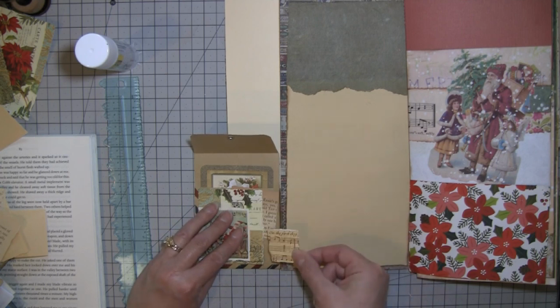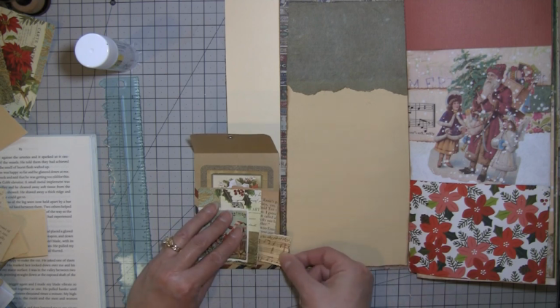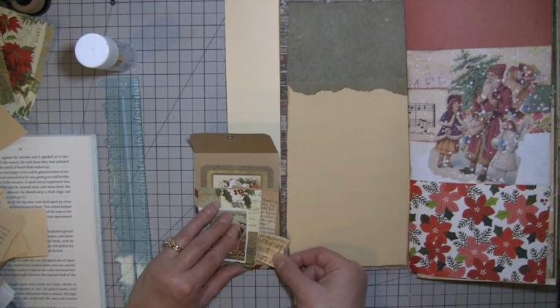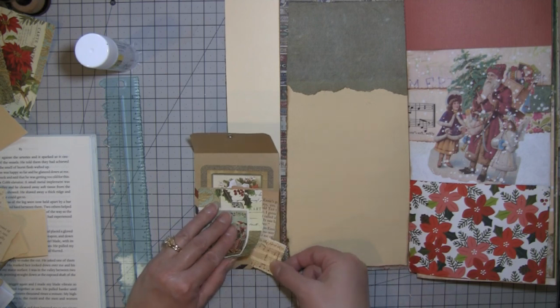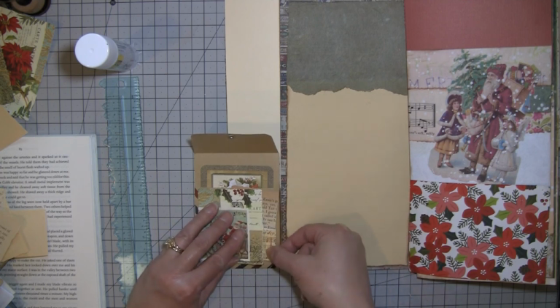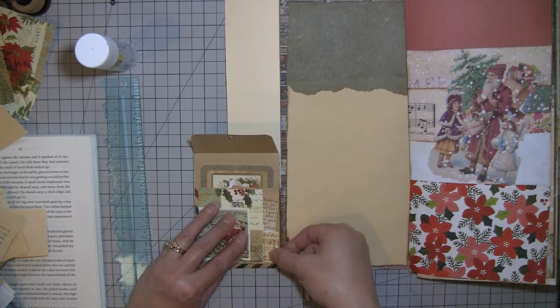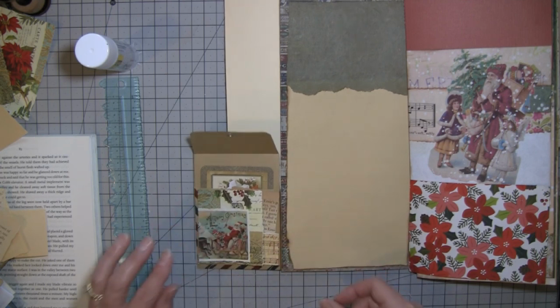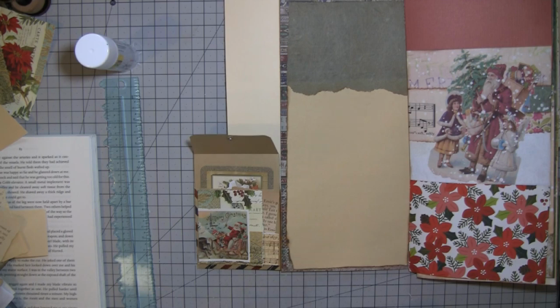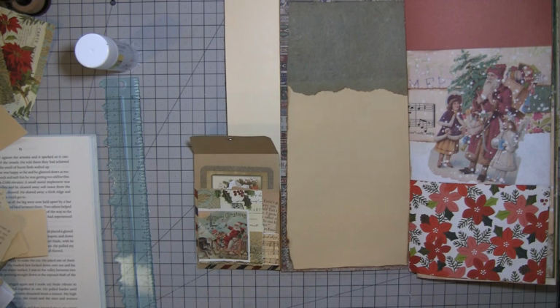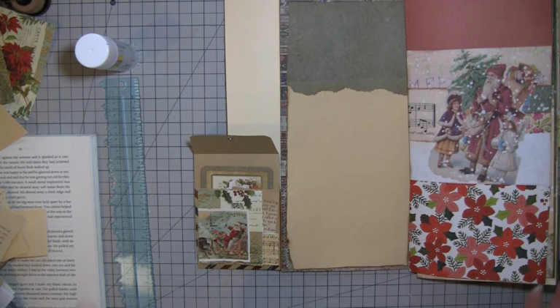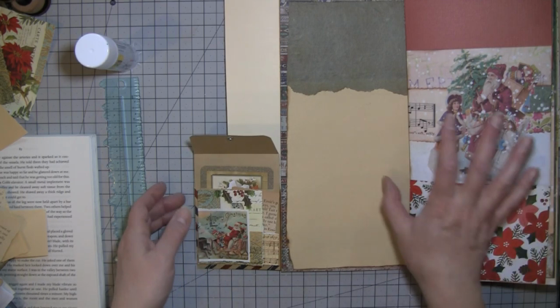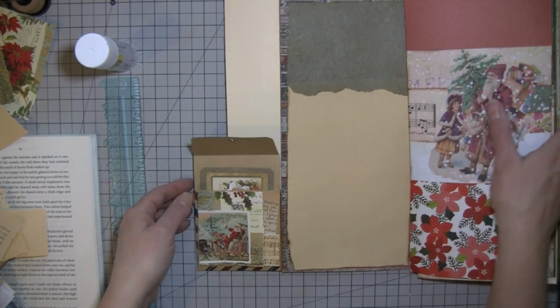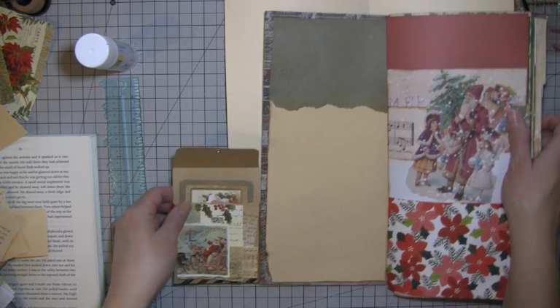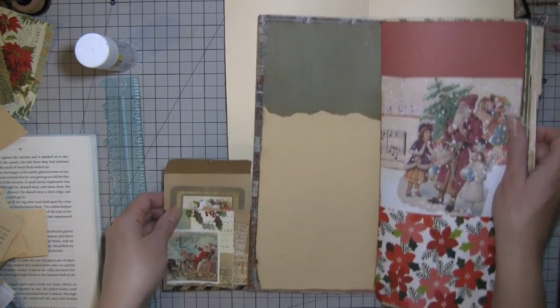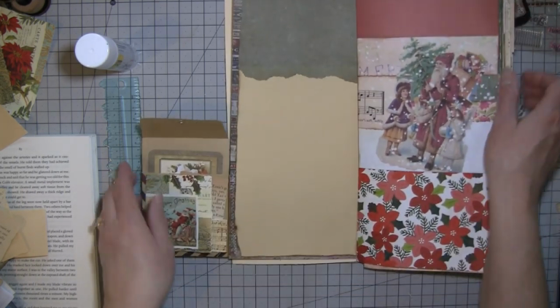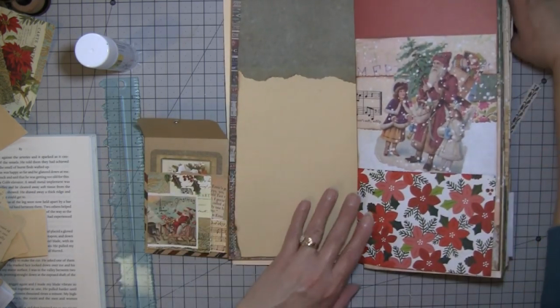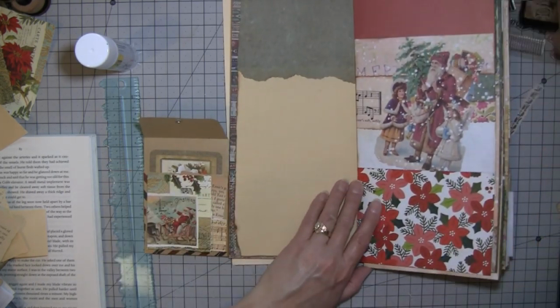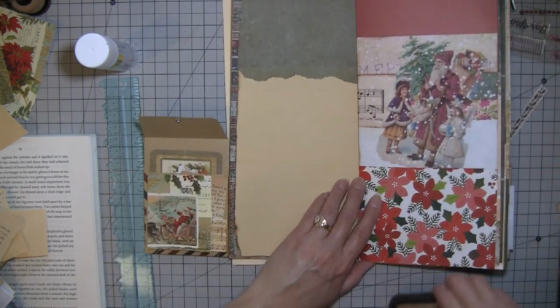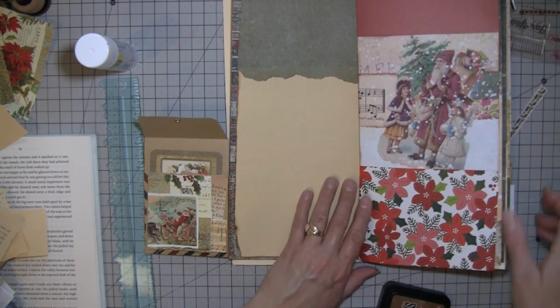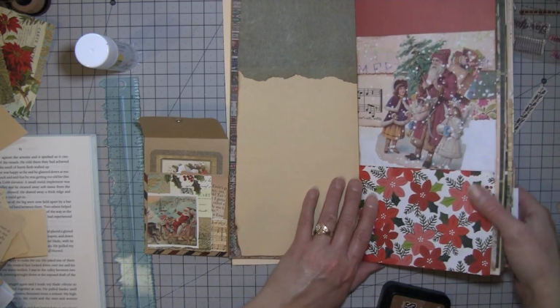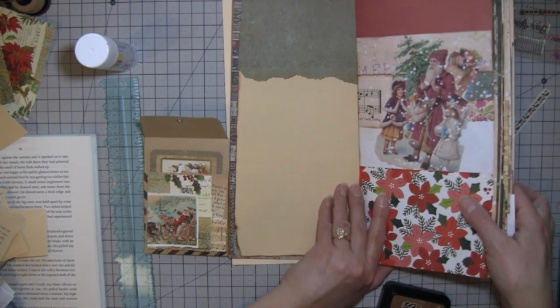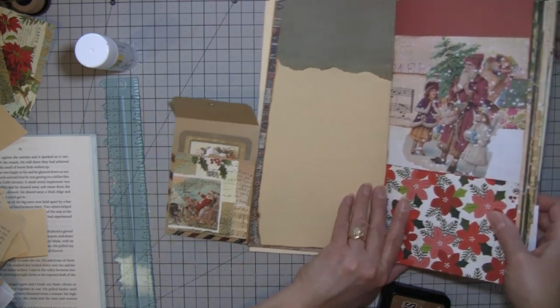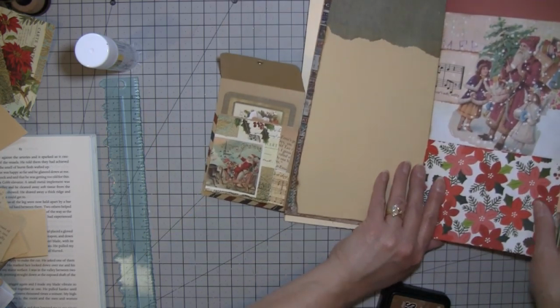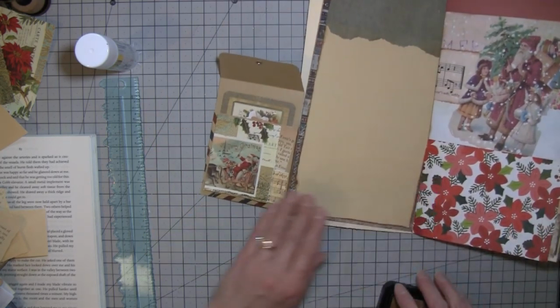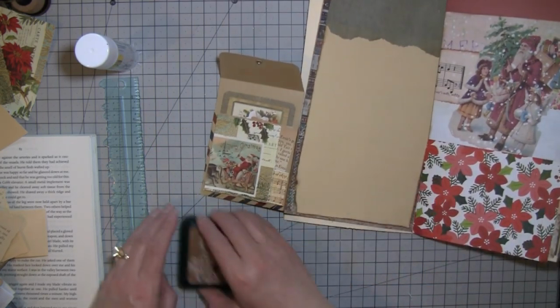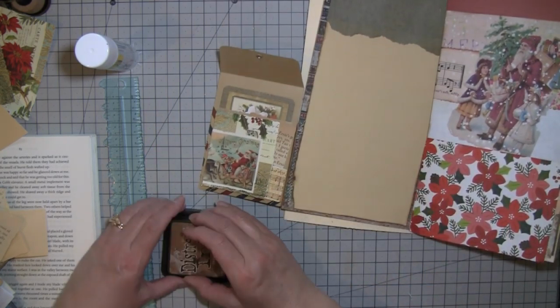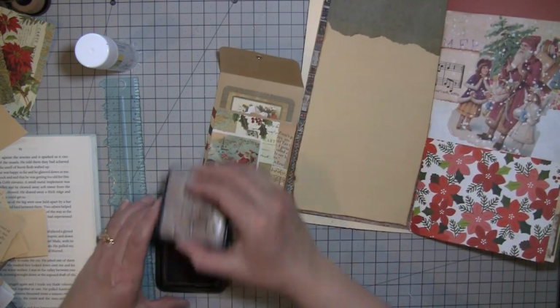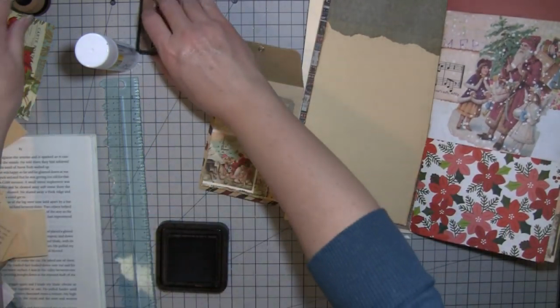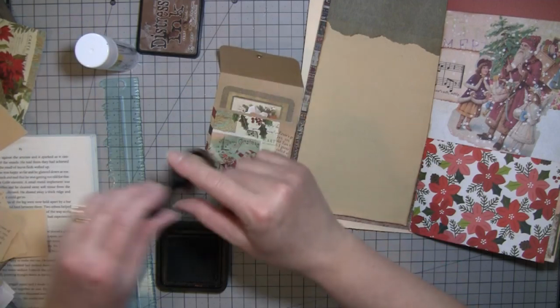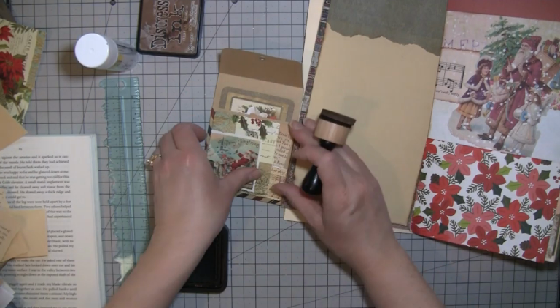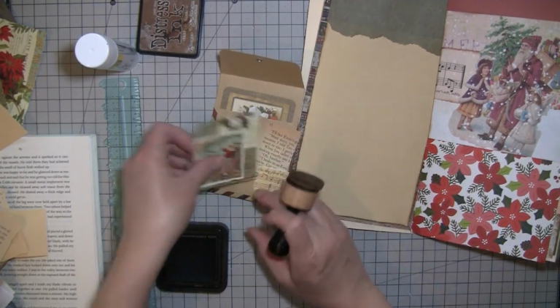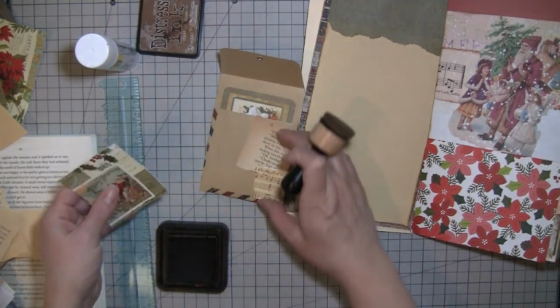So I'm just going to take this — it's just scrapbook paper that has red music on it — and put that there. That's really all I'm going to do to that. I think we did enough on the front side; I don't think we need to go totally crazy on this side.